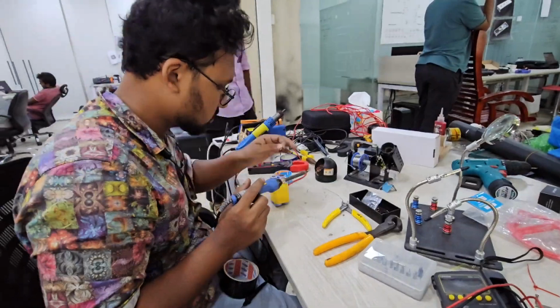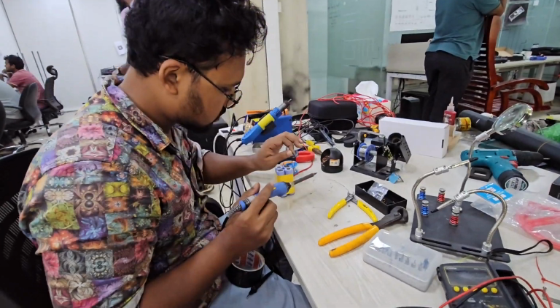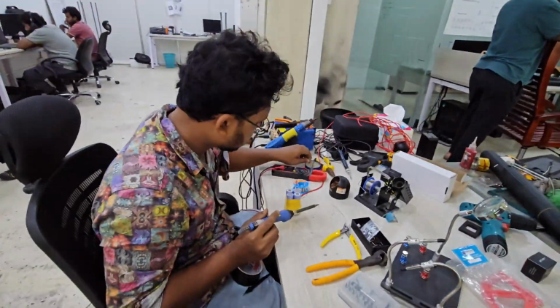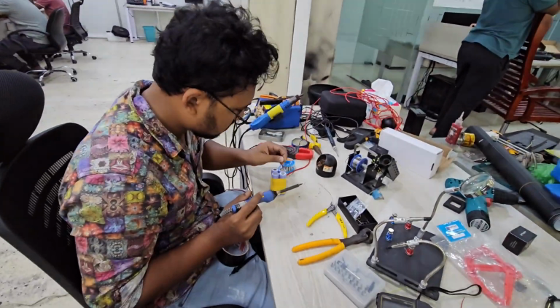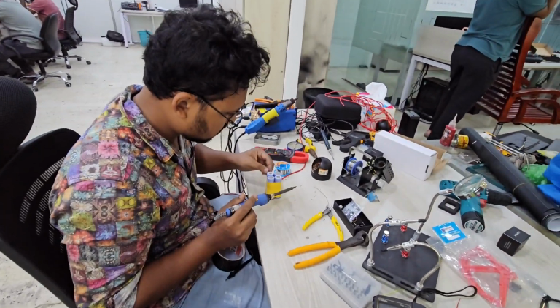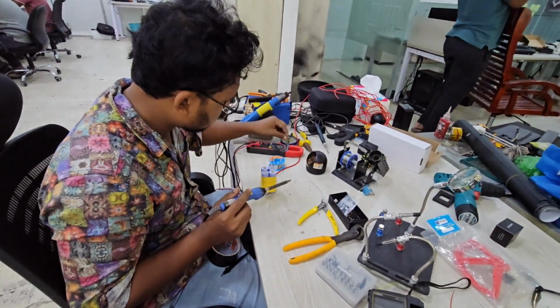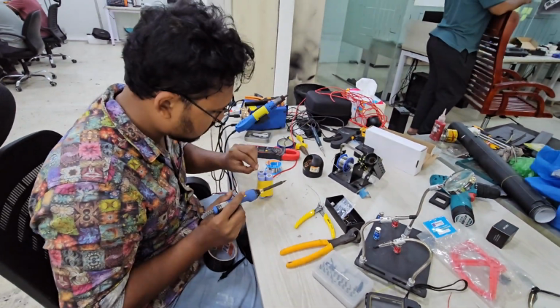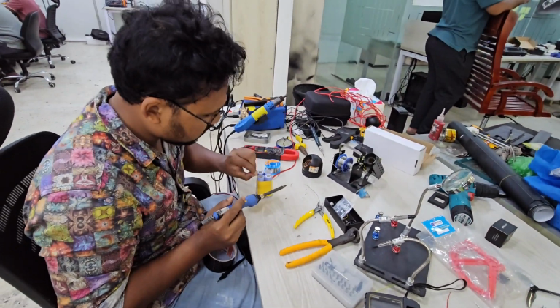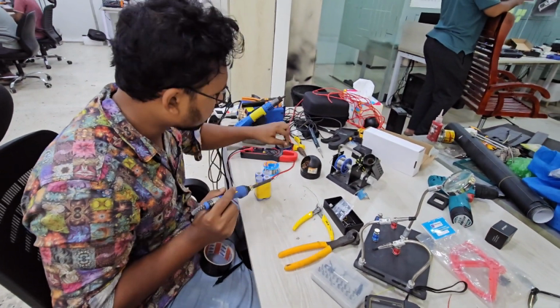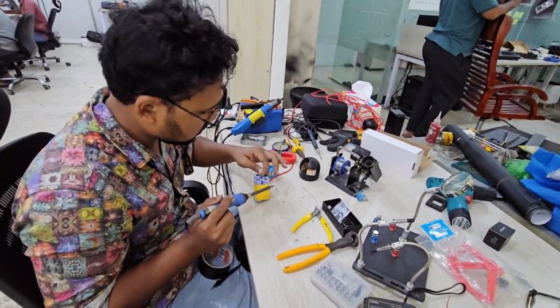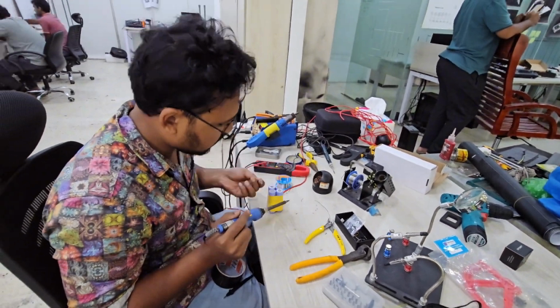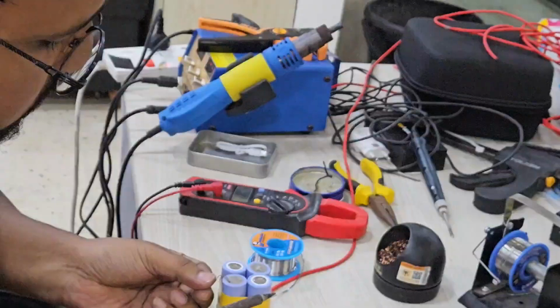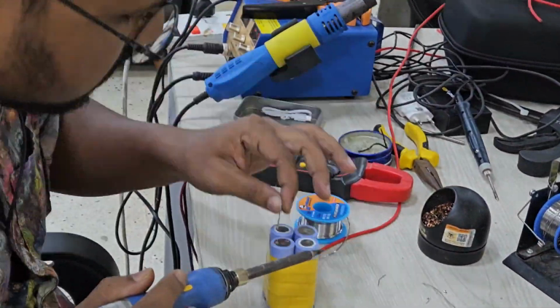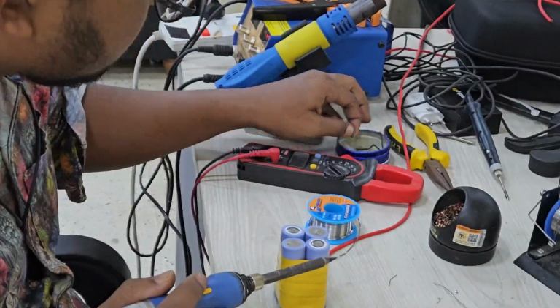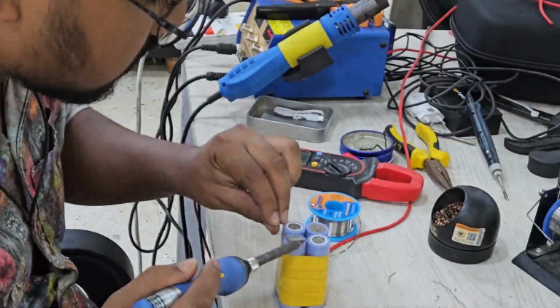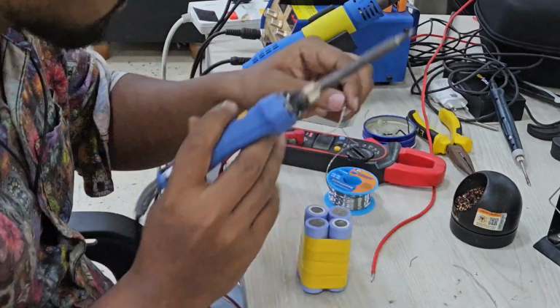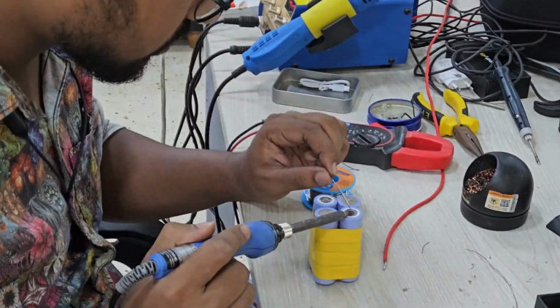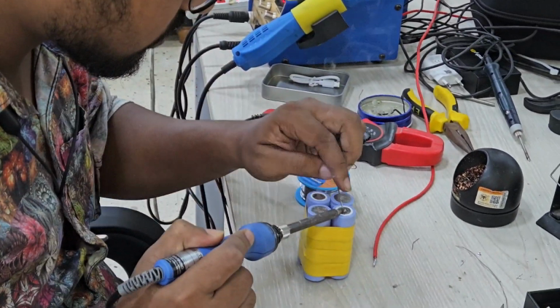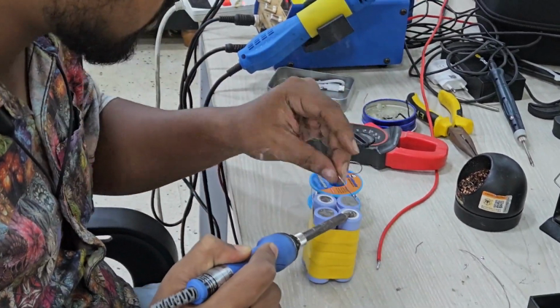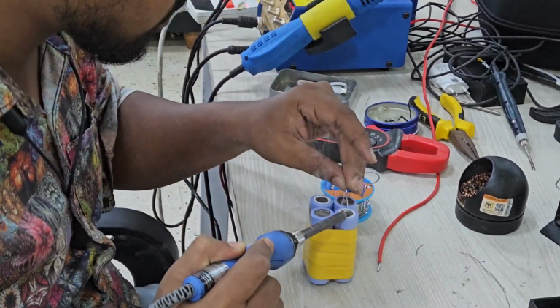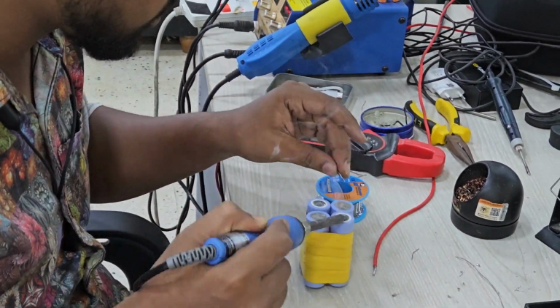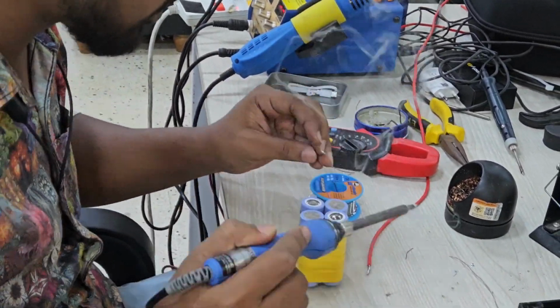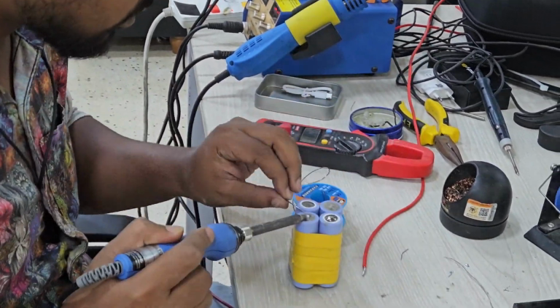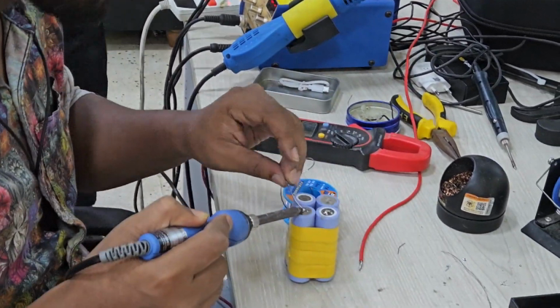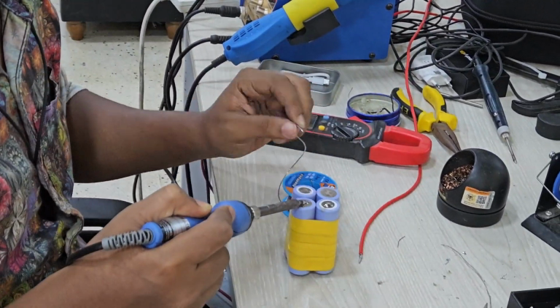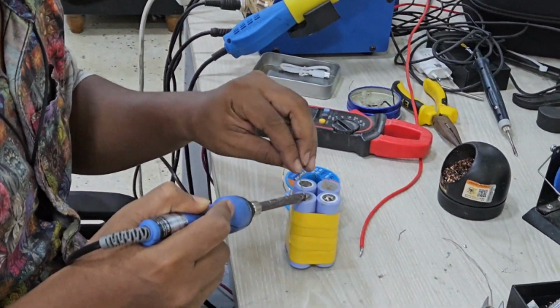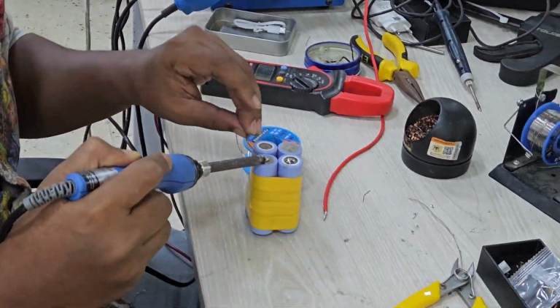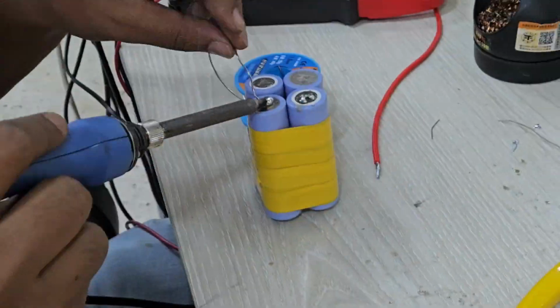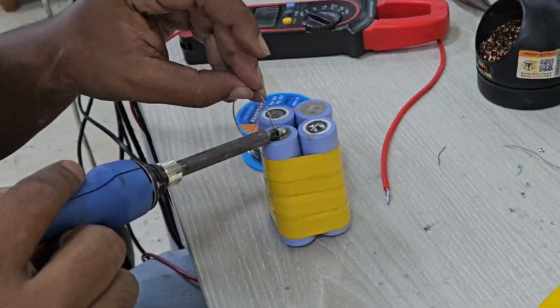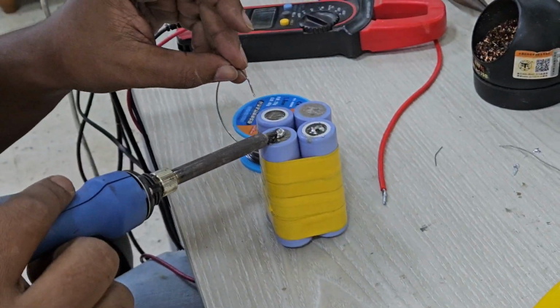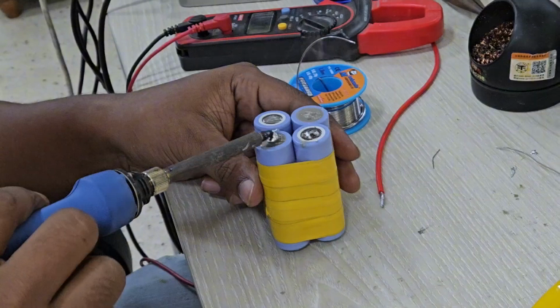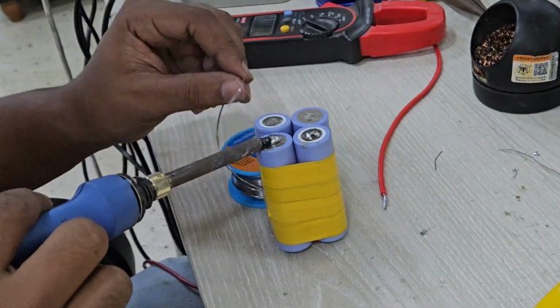Welcome back. Today we will be soldering a four-cell Samsung lithium-ion battery pack and discussing how the cells are connected as well as how the circuit works.